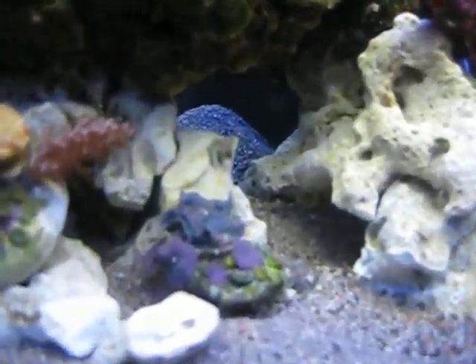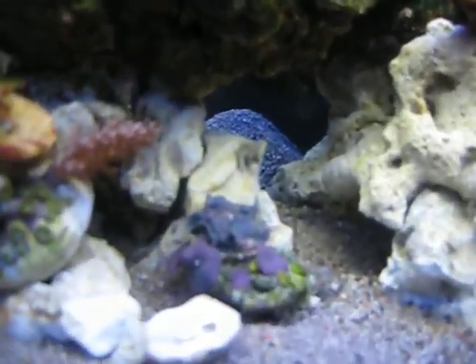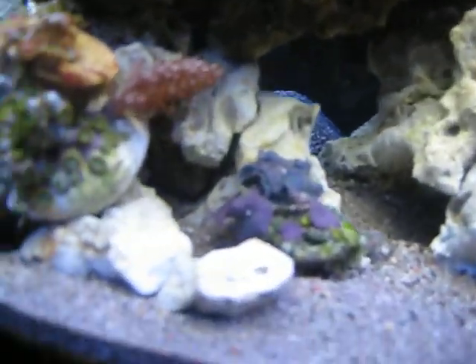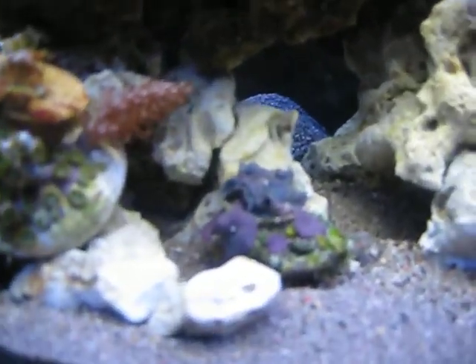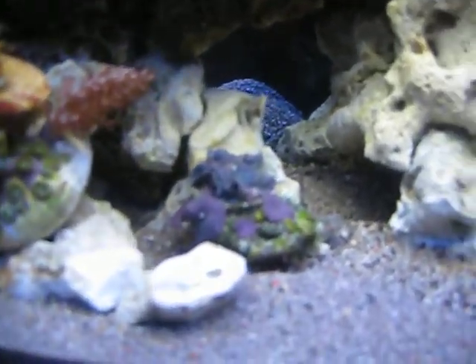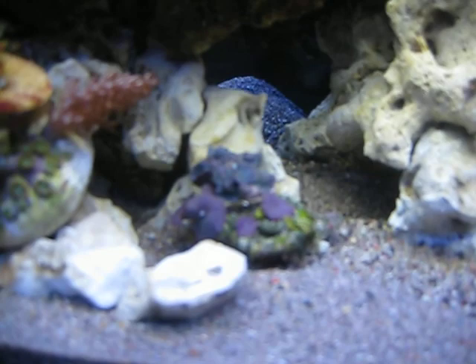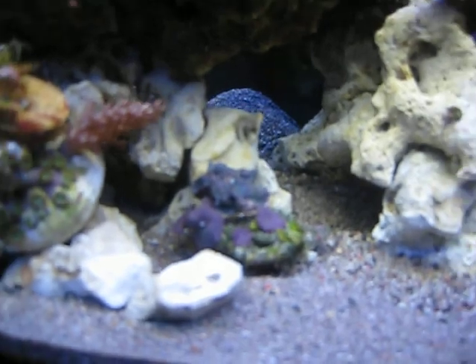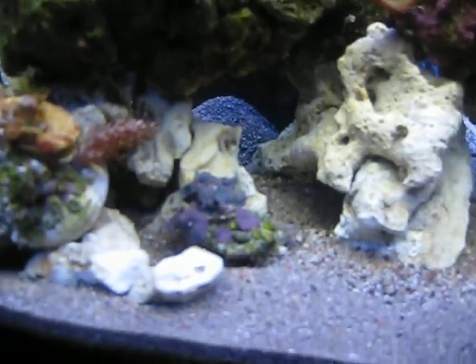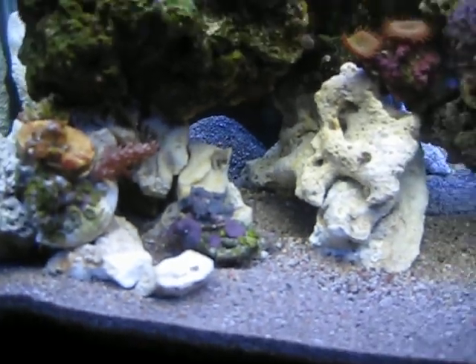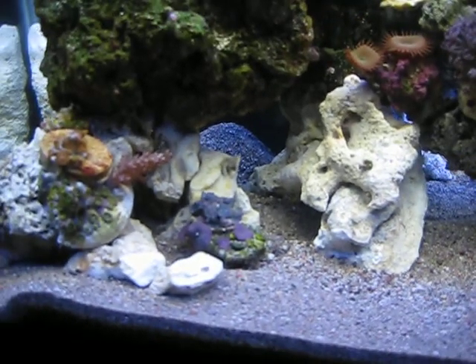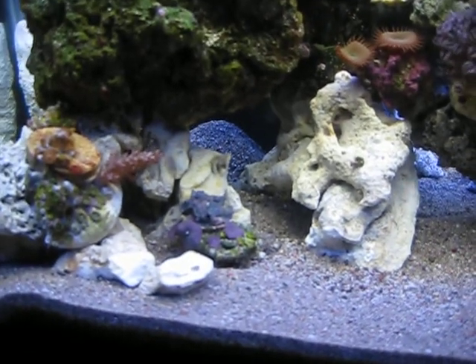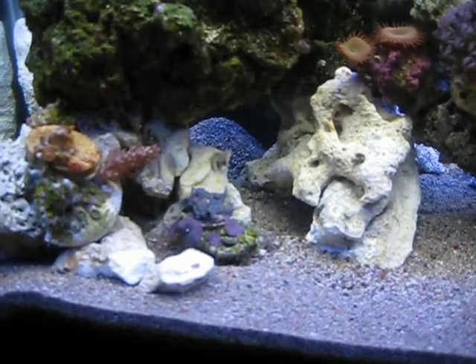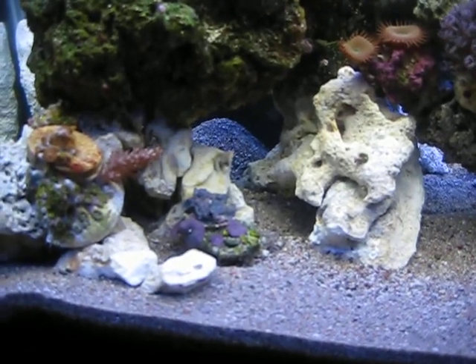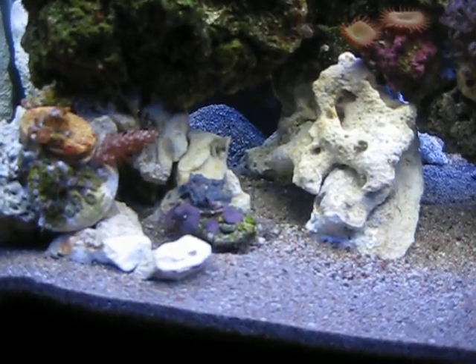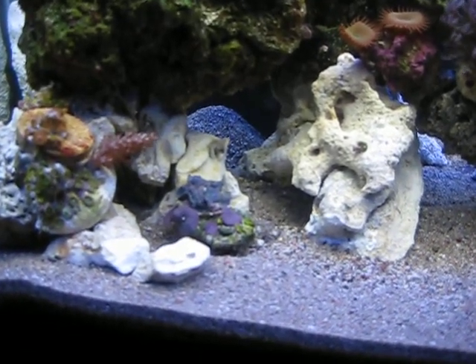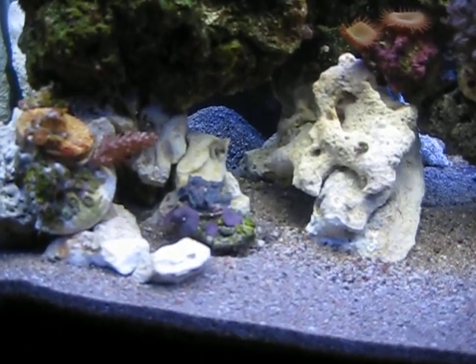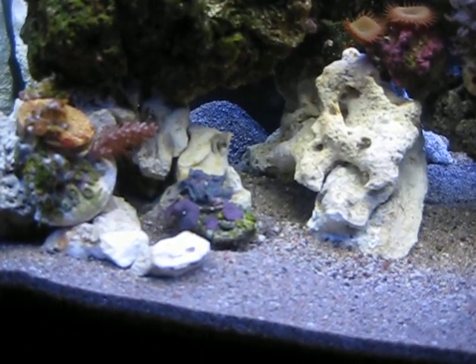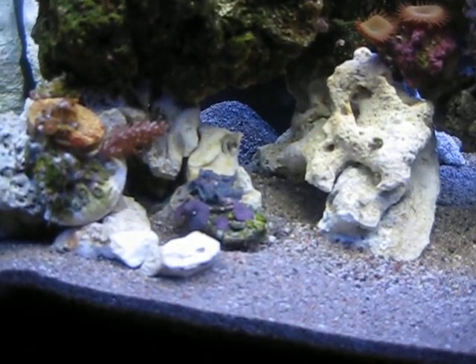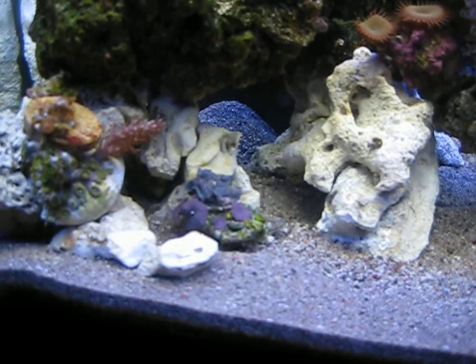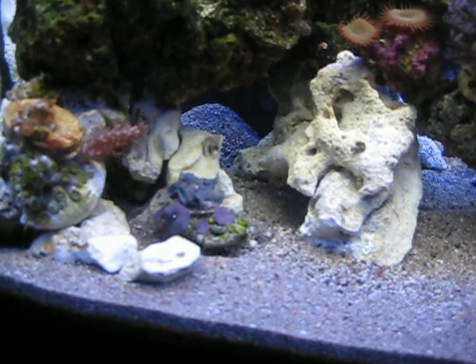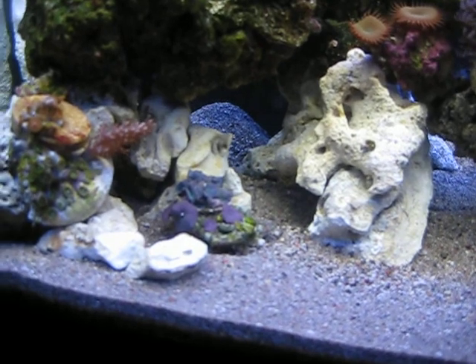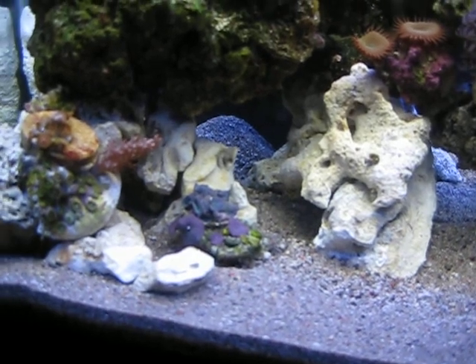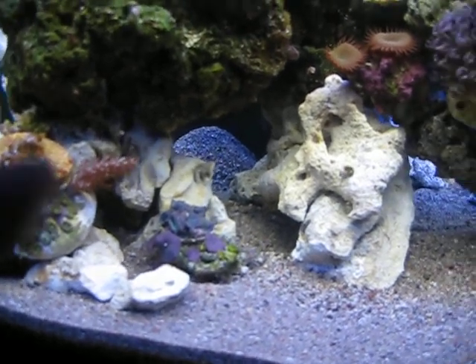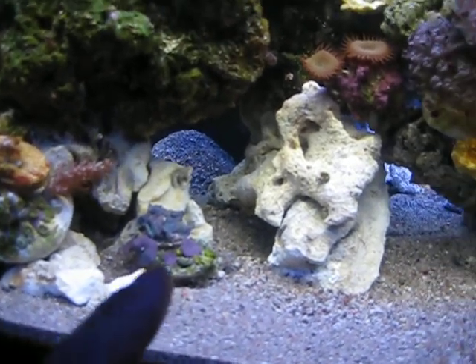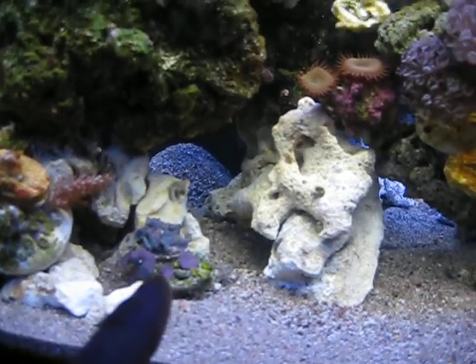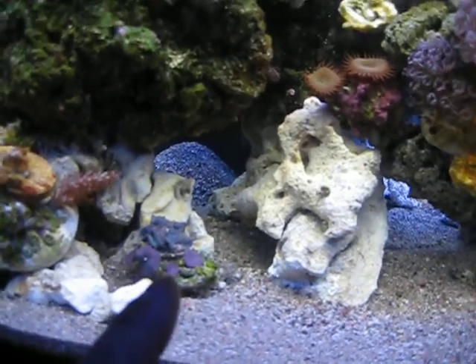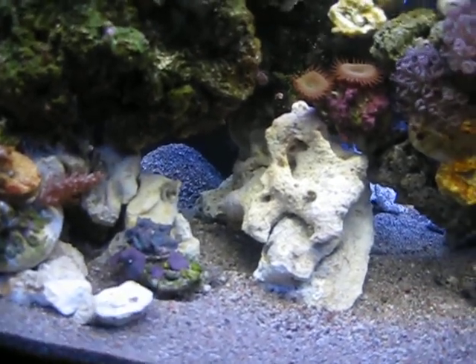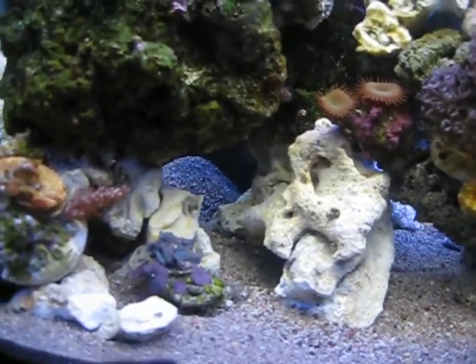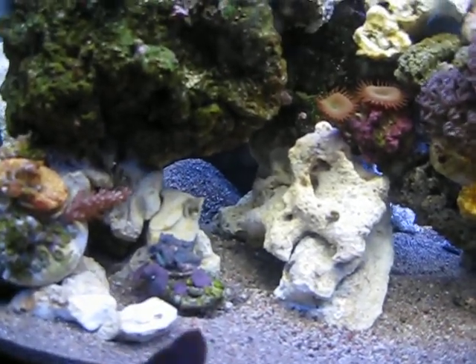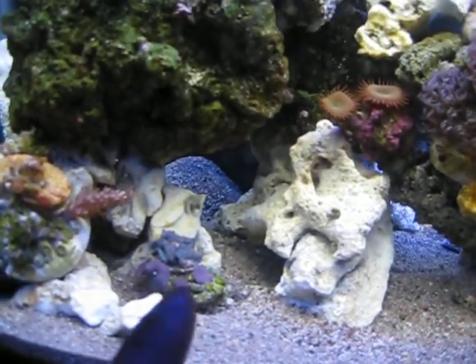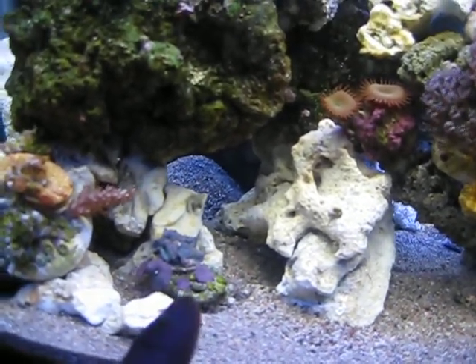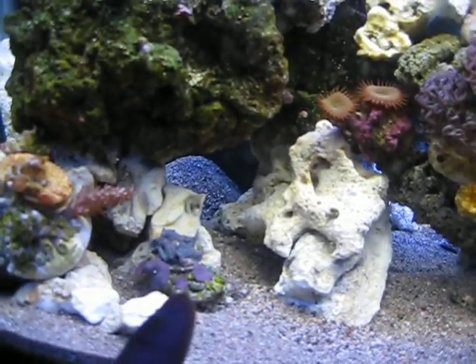I've got some awesome blue and purple mushrooms in here — sorry, my camera just does no justice for any of this, but those are beautiful. Those also came out of the 125.